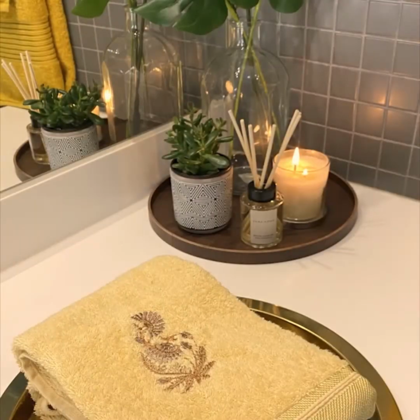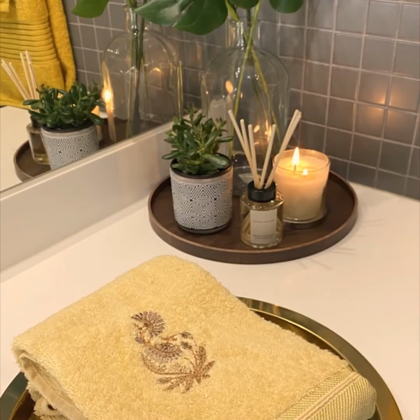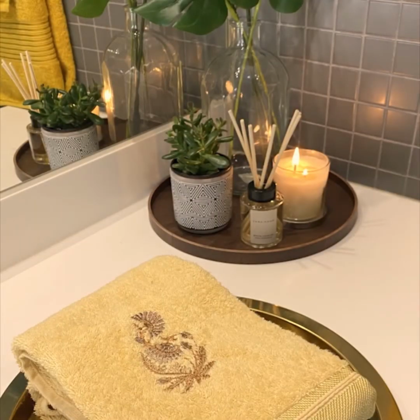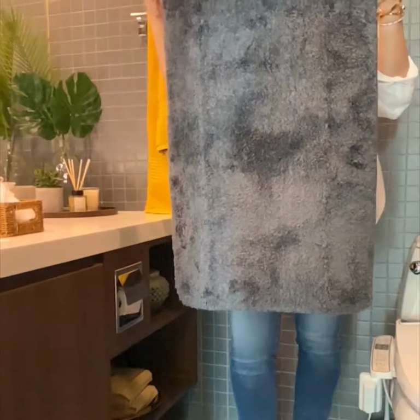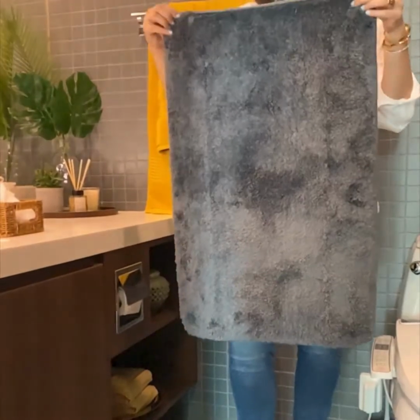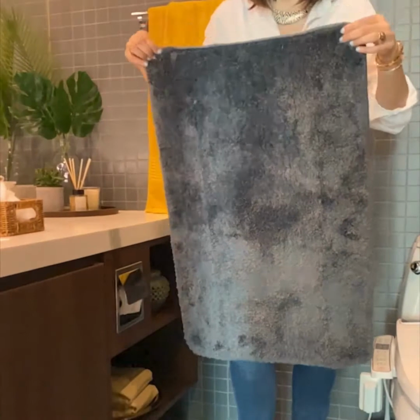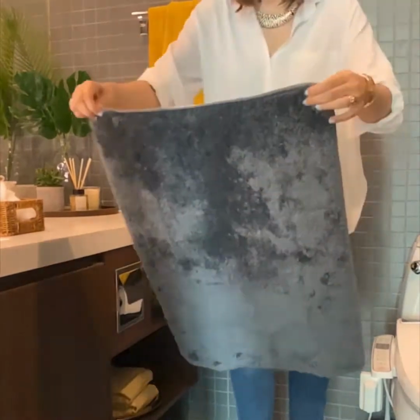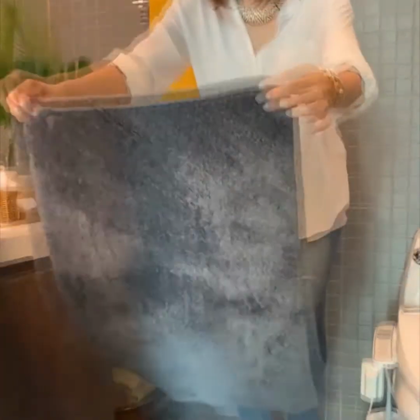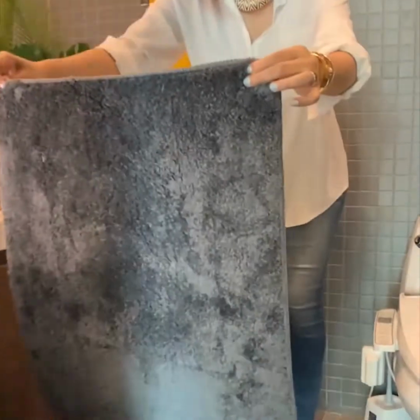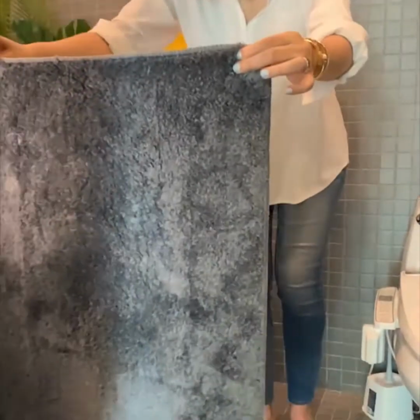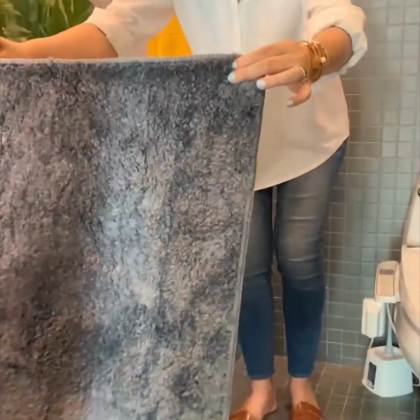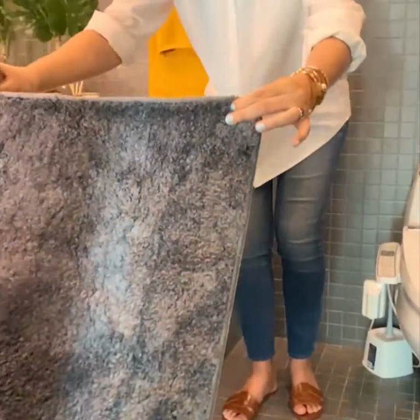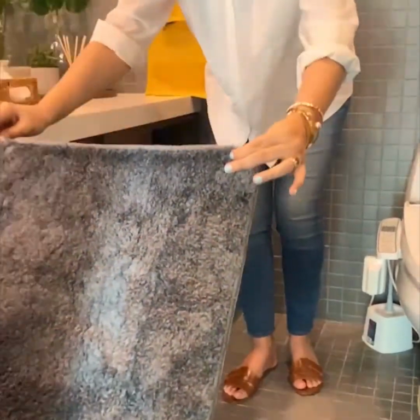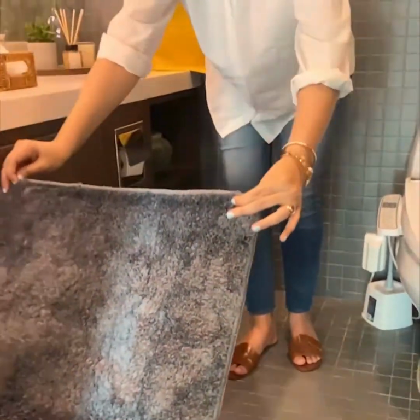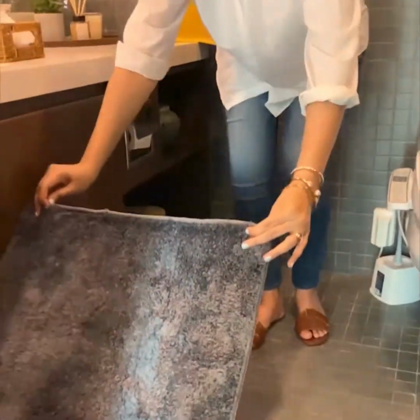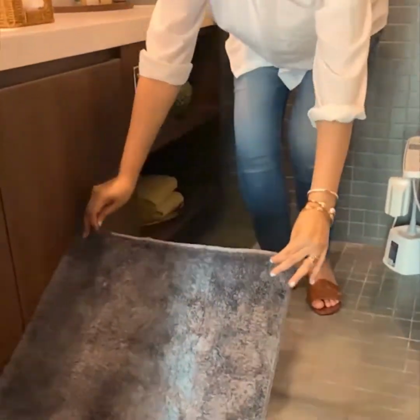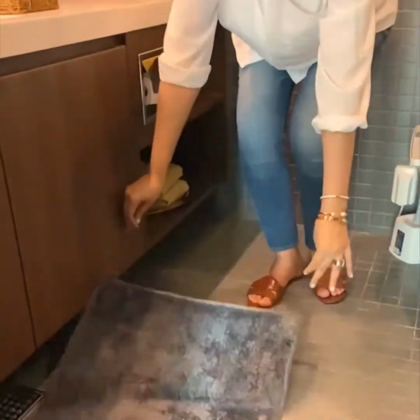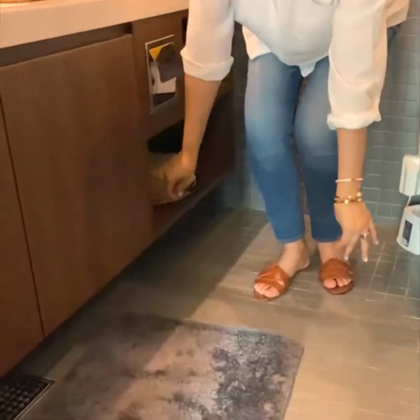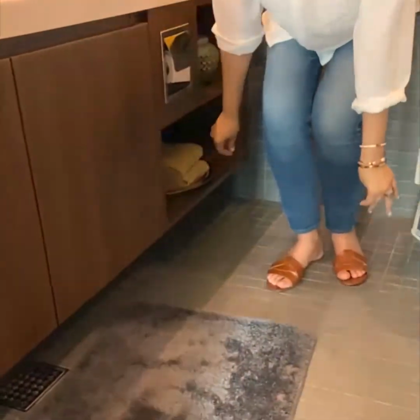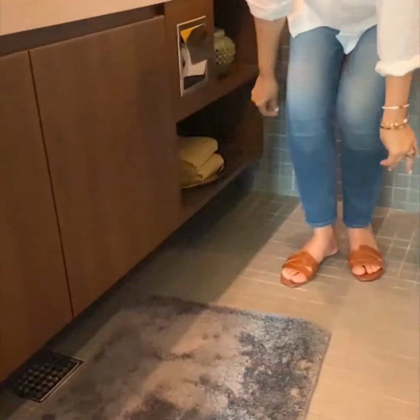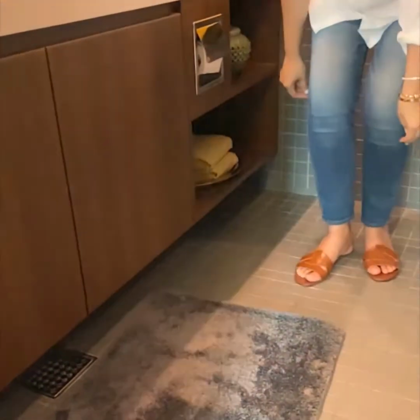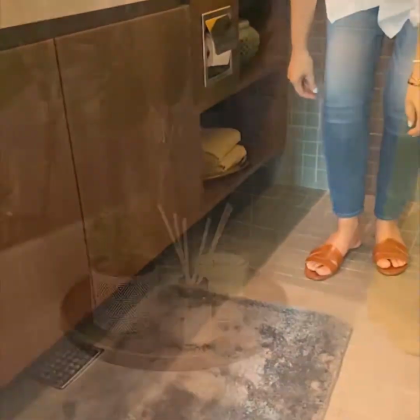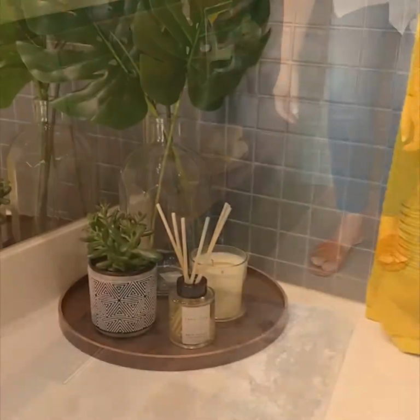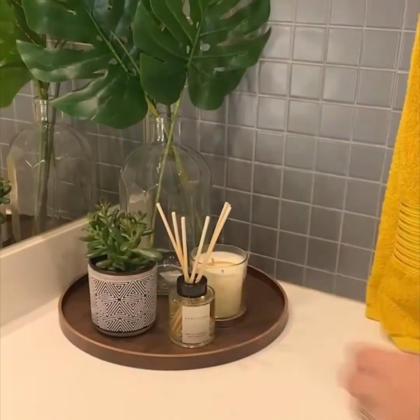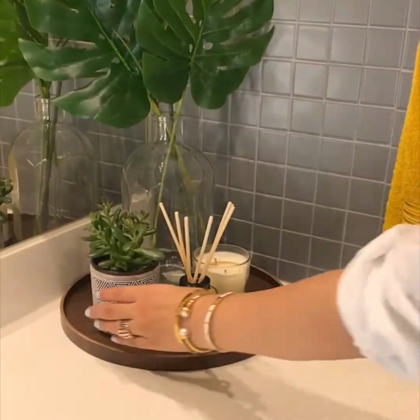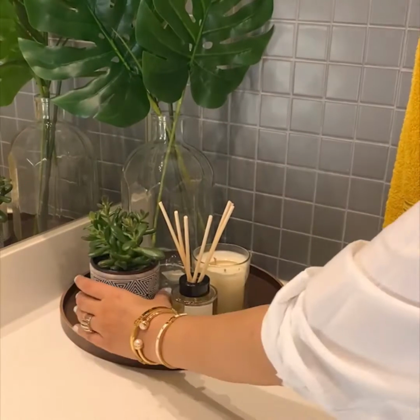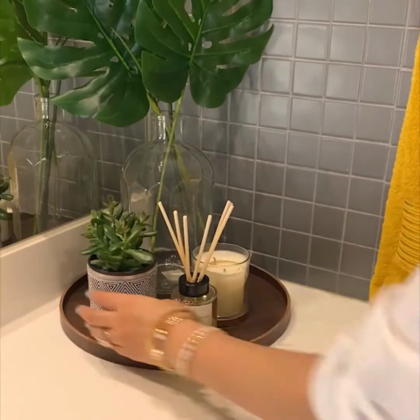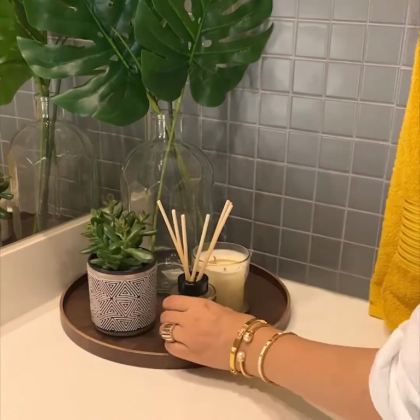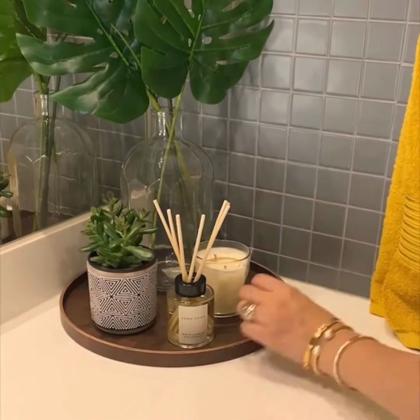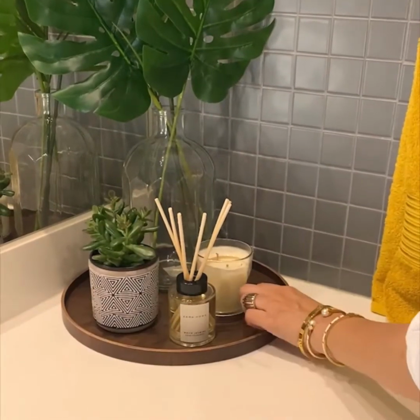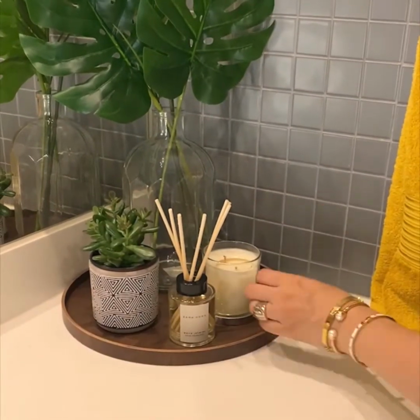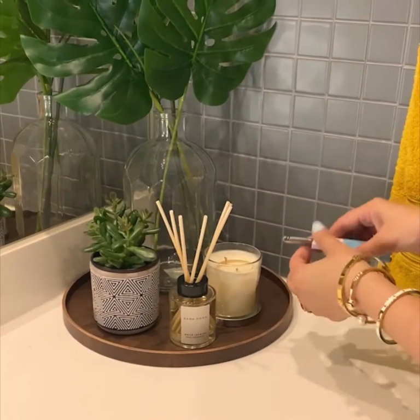A bathroom mat is essential in every bathroom. What I love about this one is that it's extremely soft, super absorbent and has a great grip.